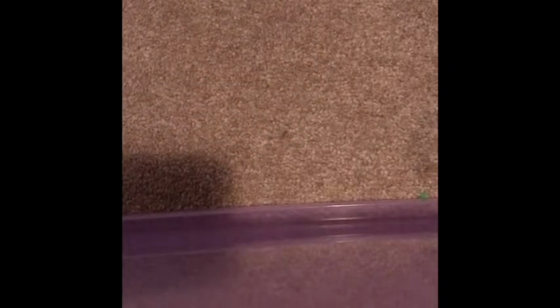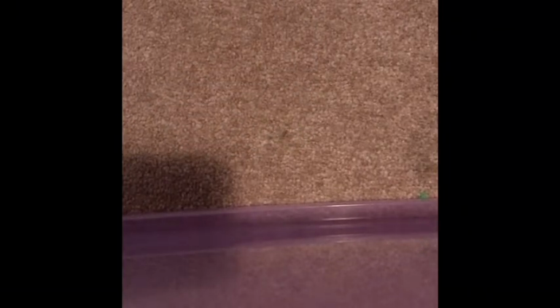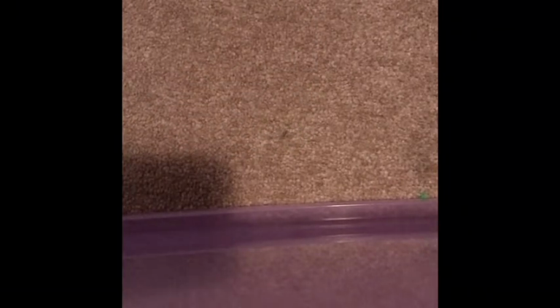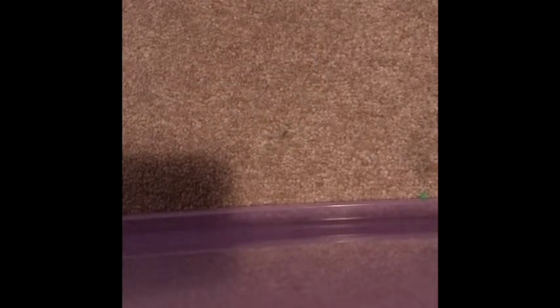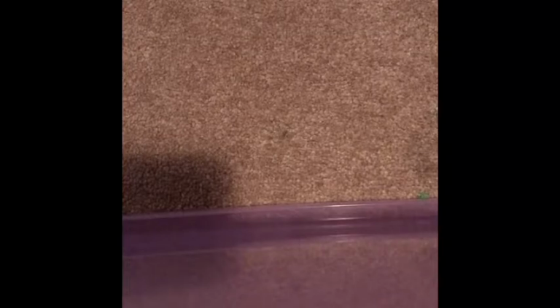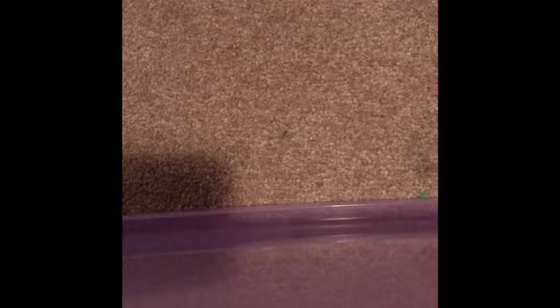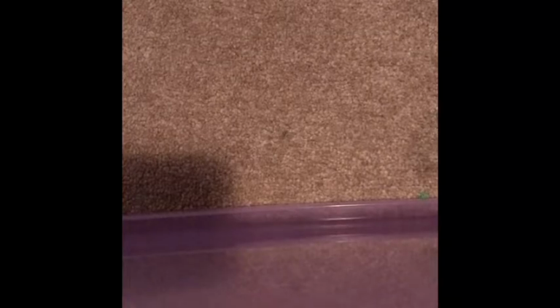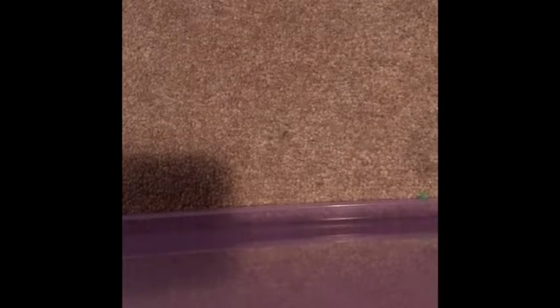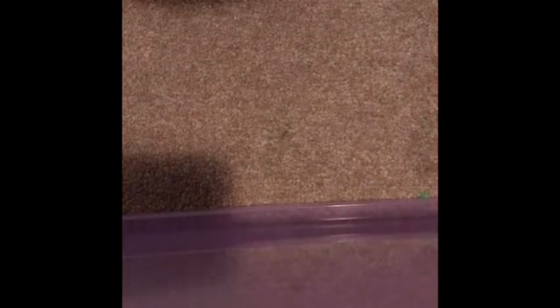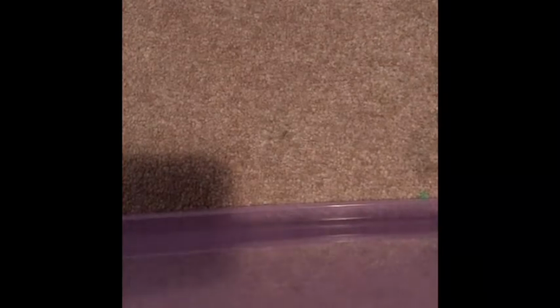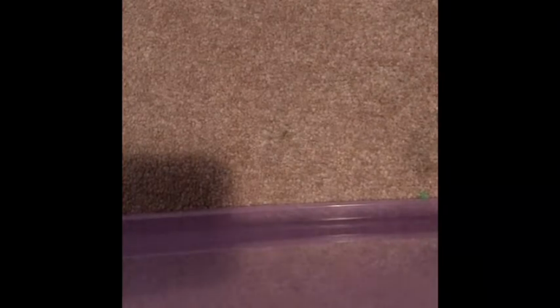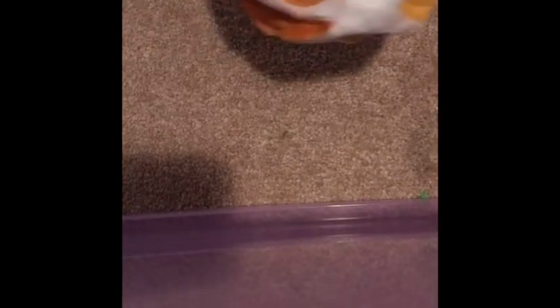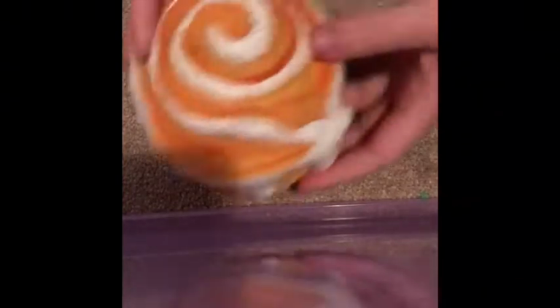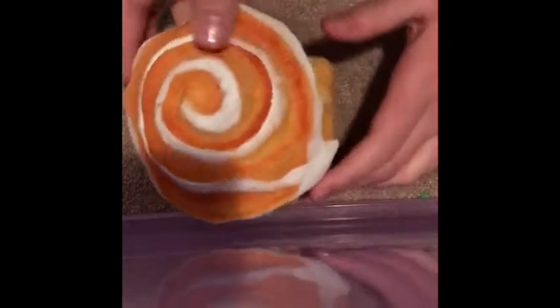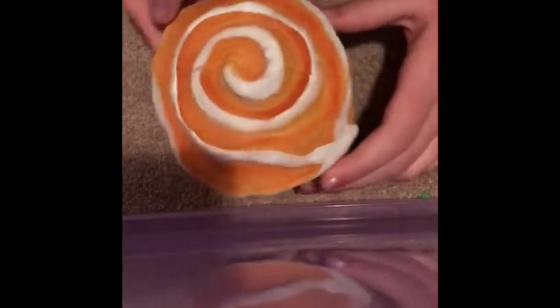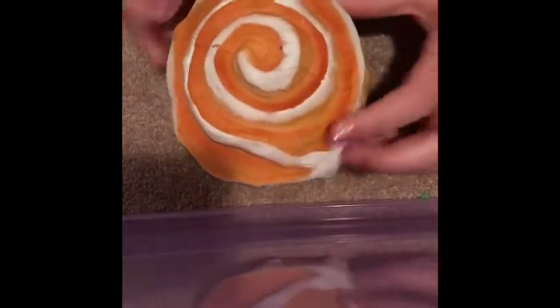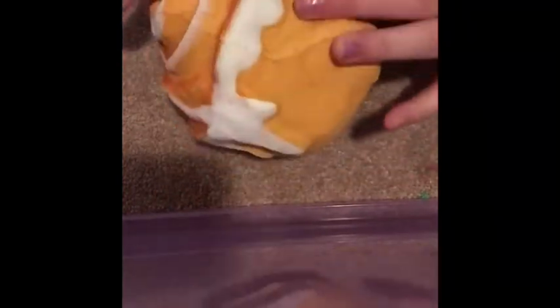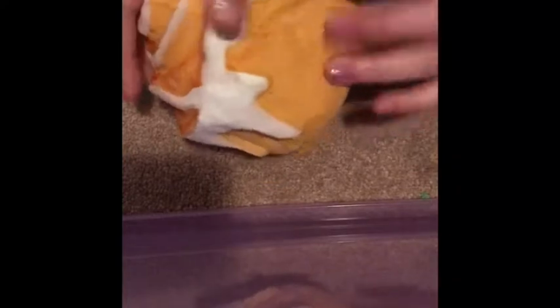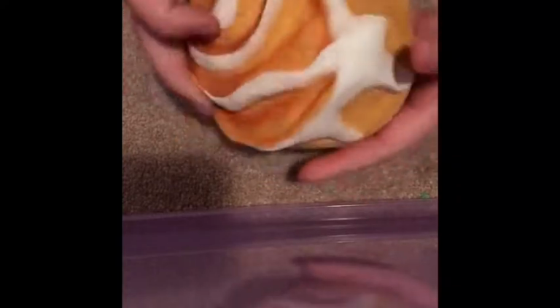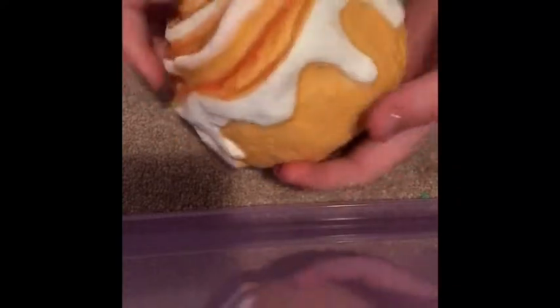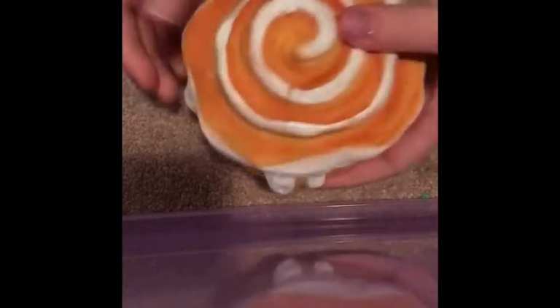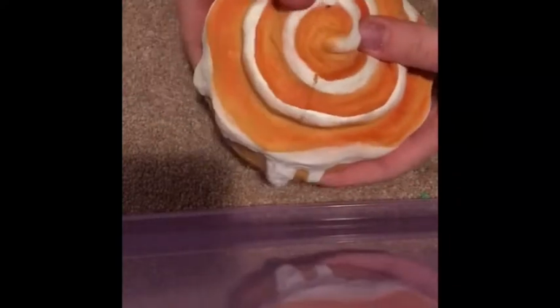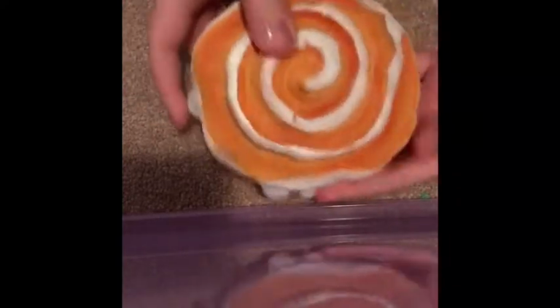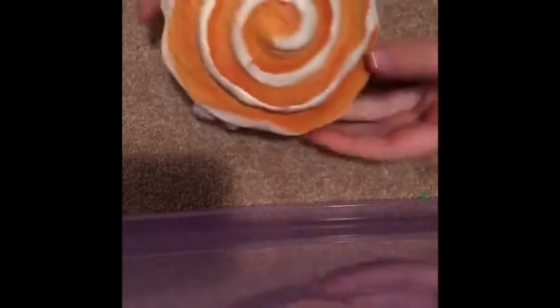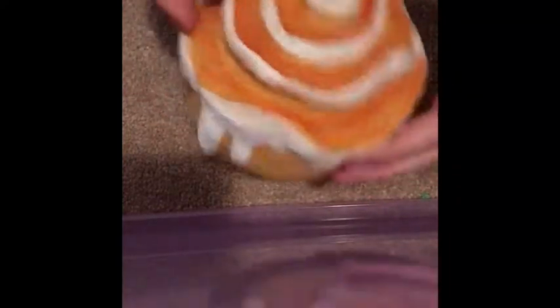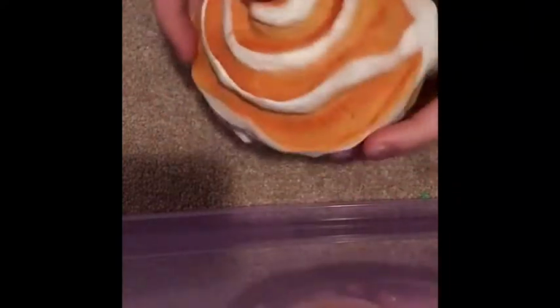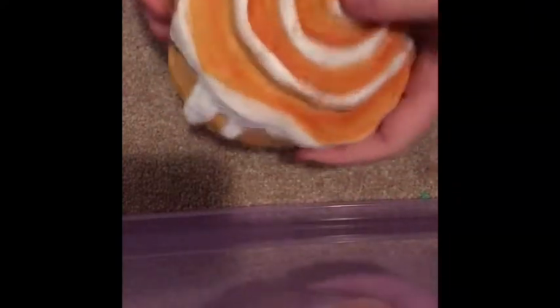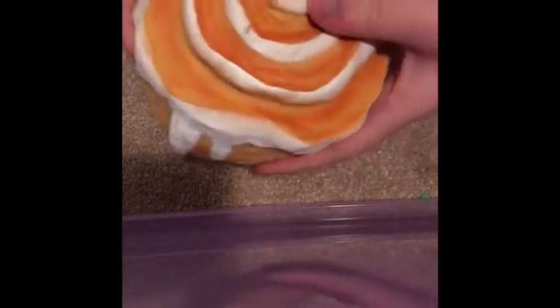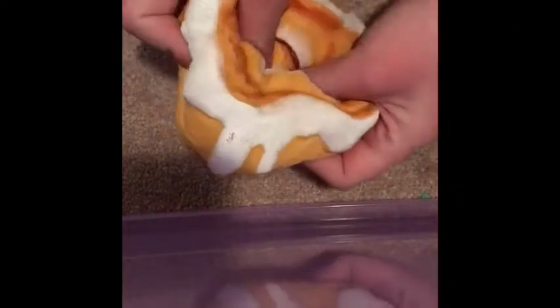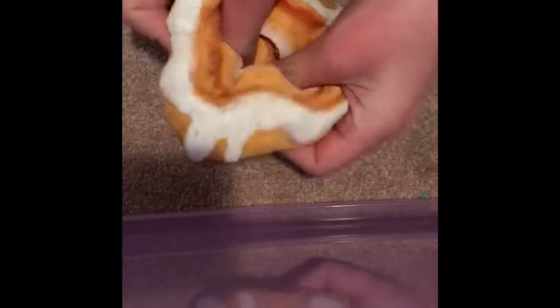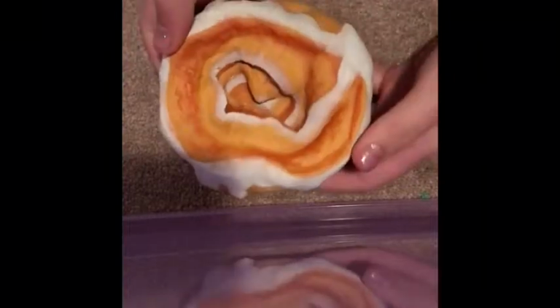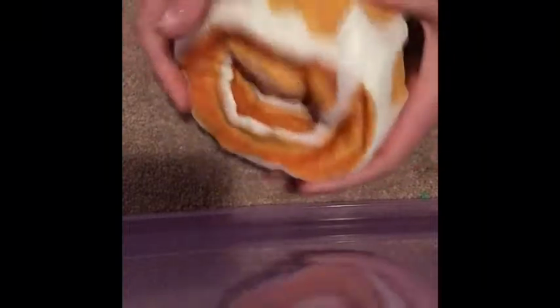This is also a soft and slow squishy. A lot of people have this one. I also had this one but I gave it as a Christmas present to Carter.